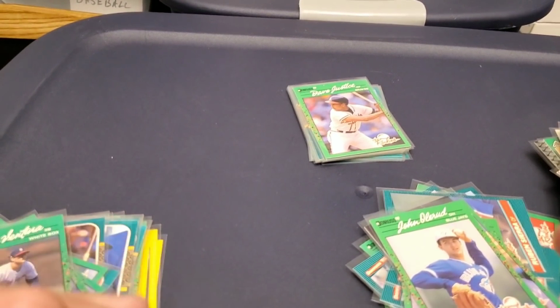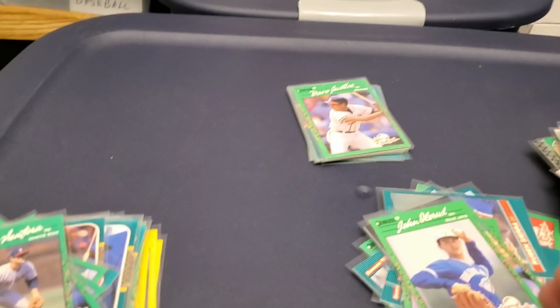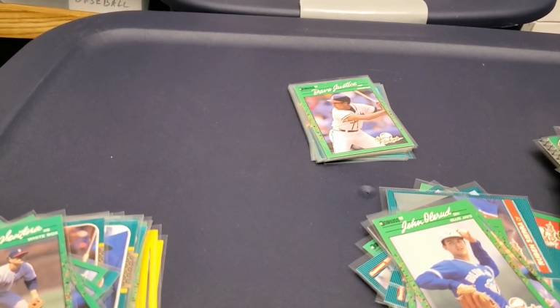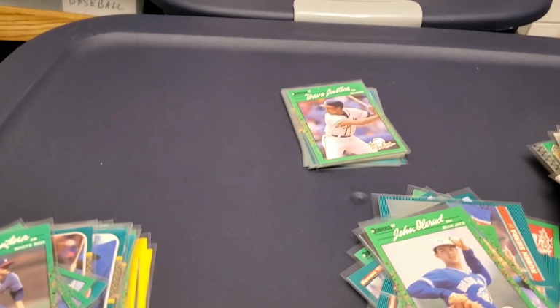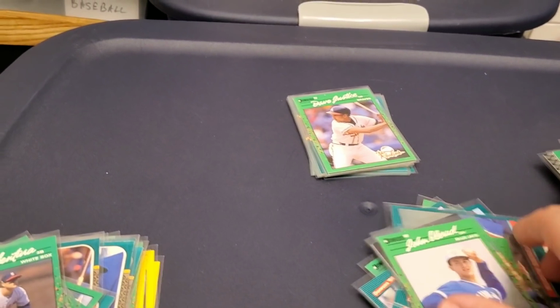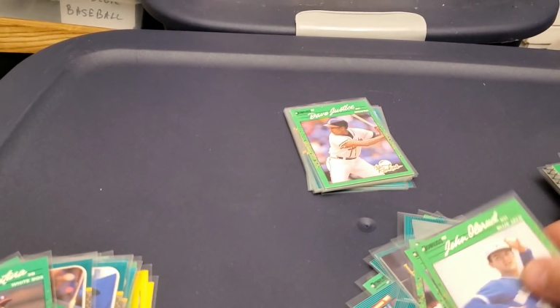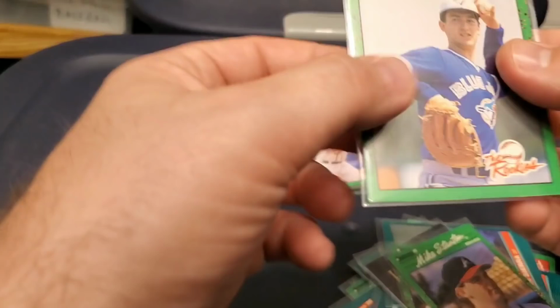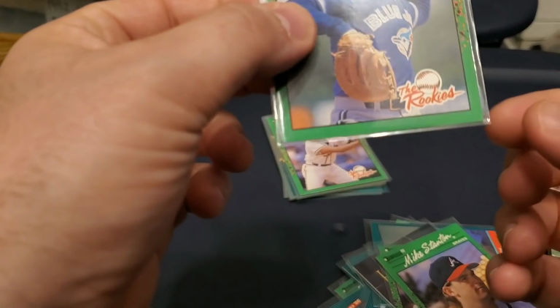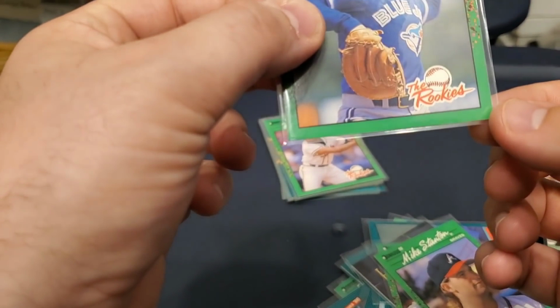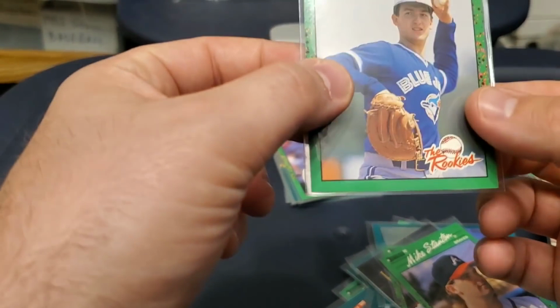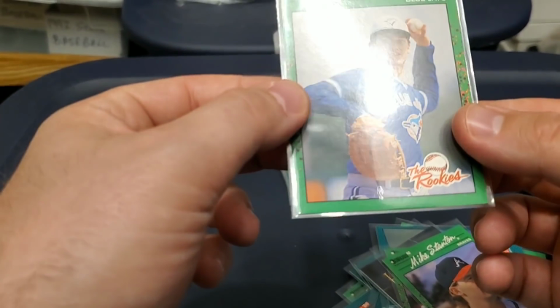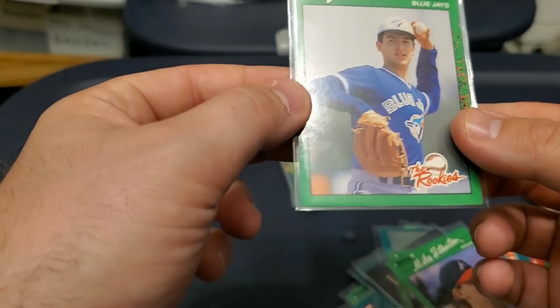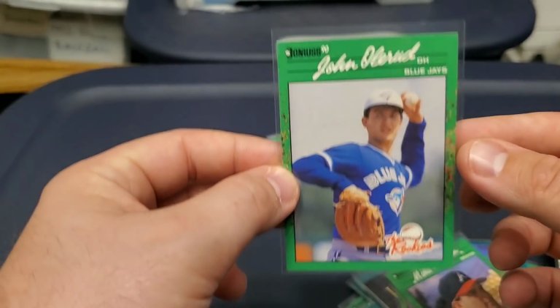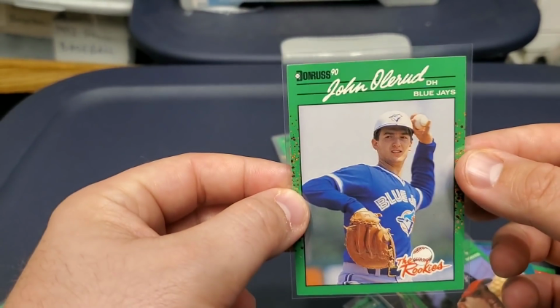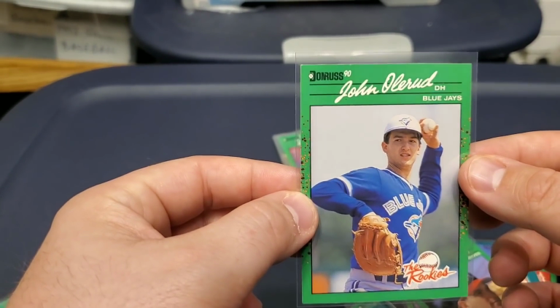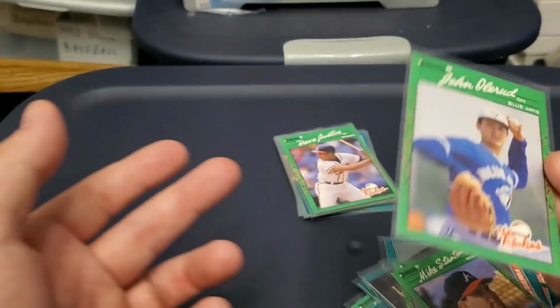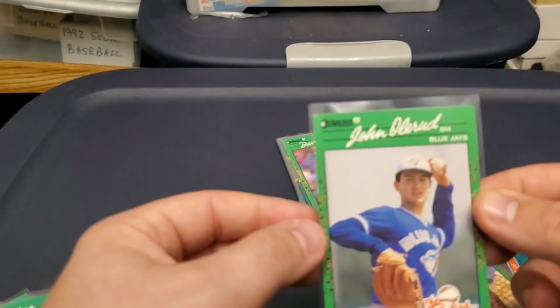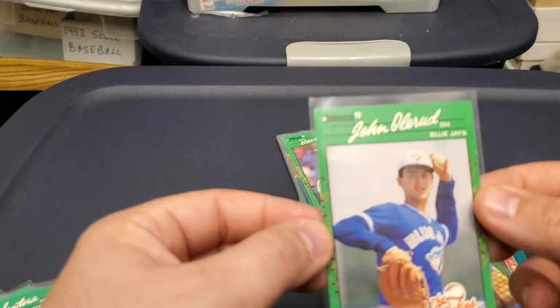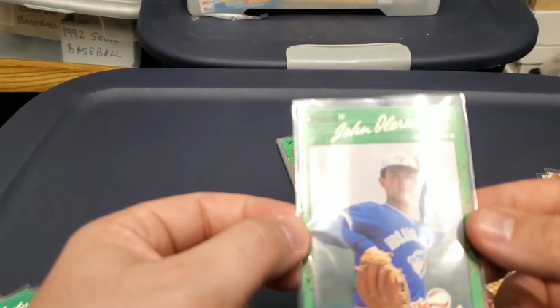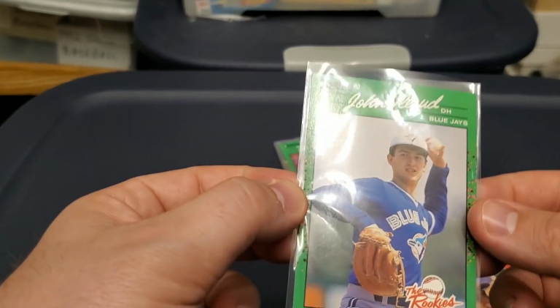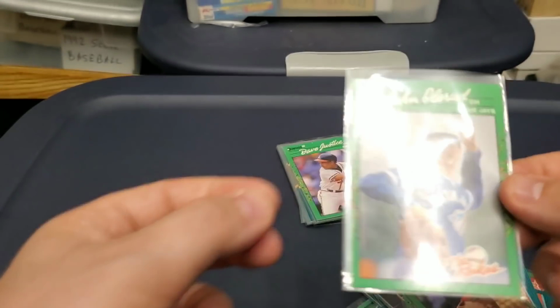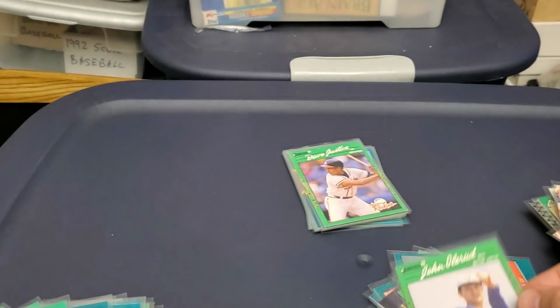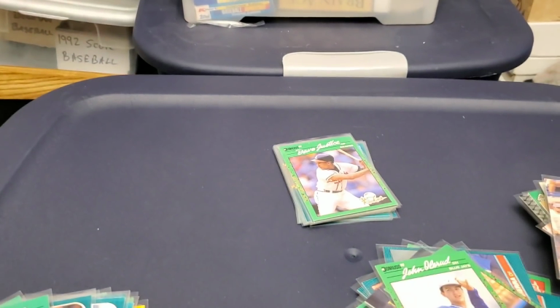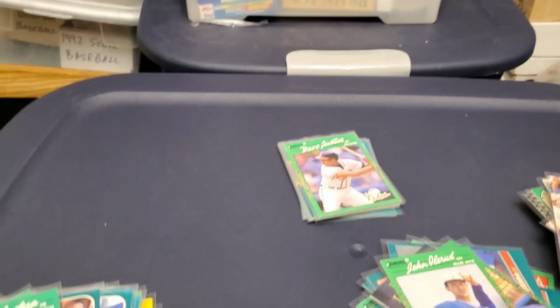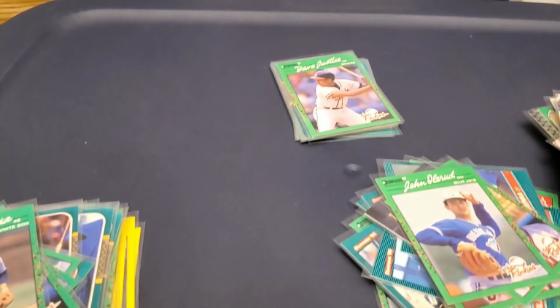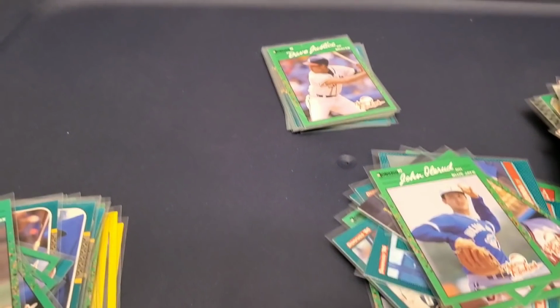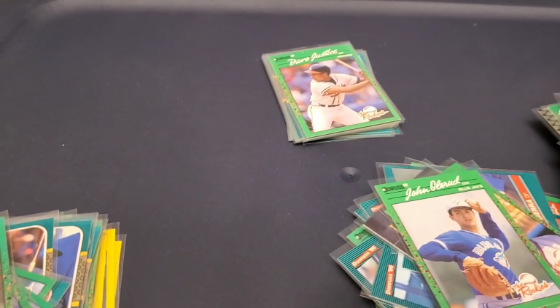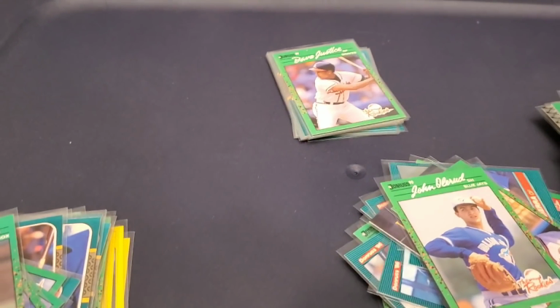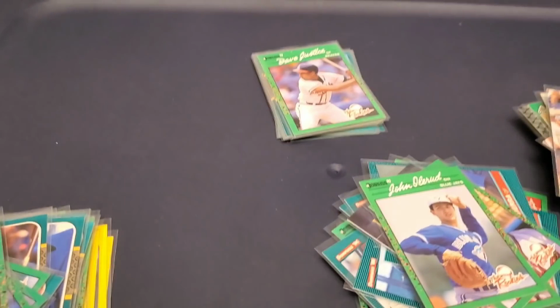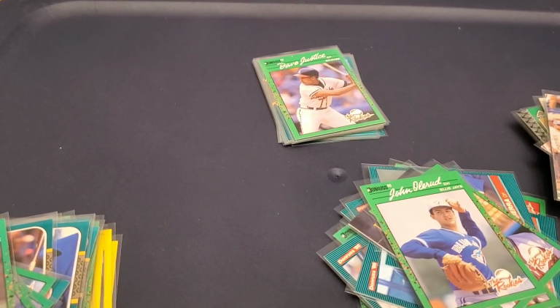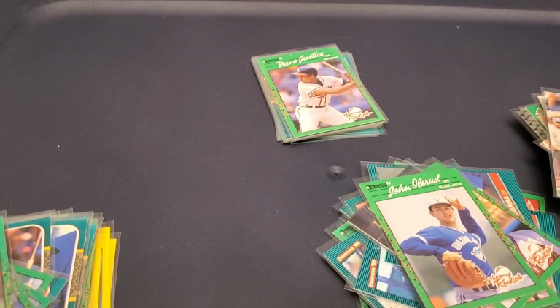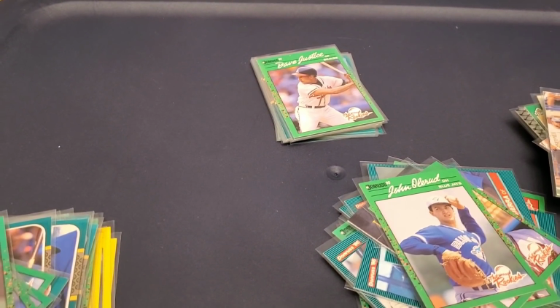For the junk wax fans — all of these are in mint condition, which is tough to say because junk wax is really hard to keep in mint condition. We've got Bonds, Bo Jackson, Griffey and Bonds — that card goes for pretty good money — Griffey, Nolan Ryan, Greg Vaughn rookie, Todd Zeile rookie, Steve Avery, Mark McGwire rookie, Matt Williams, David Cone, Rafael Palmeiro, Greg Maddux, Fred McGriff rookie, Bo Jackson, Sandy Alomar, John Olerud, Mike Stanton, David Justice, Robin Ventura, and a Hank Aaron puzzle card.